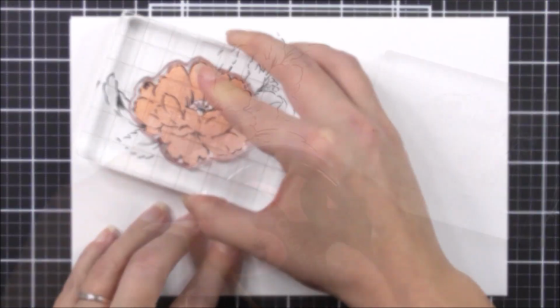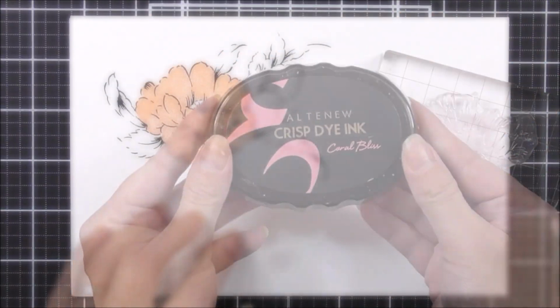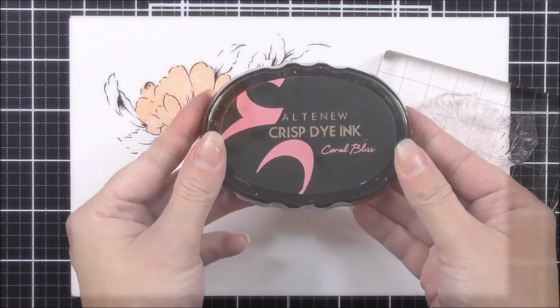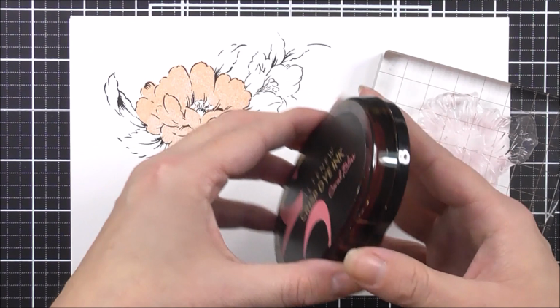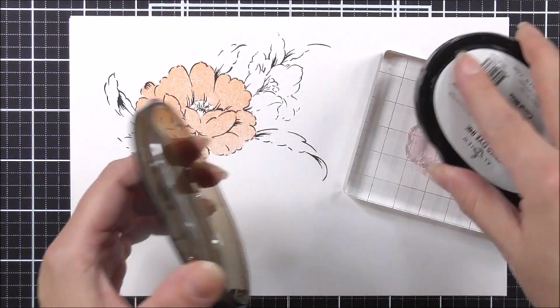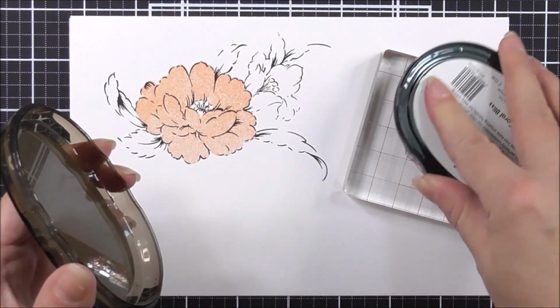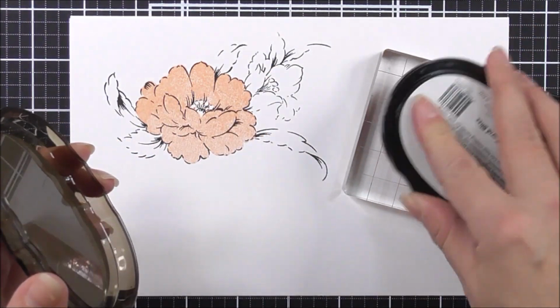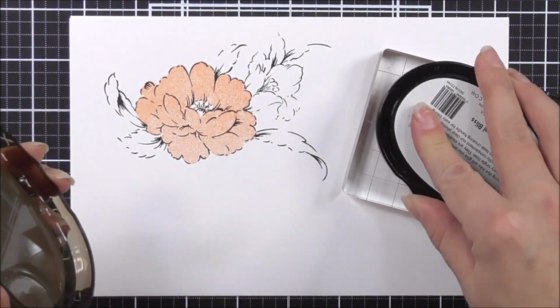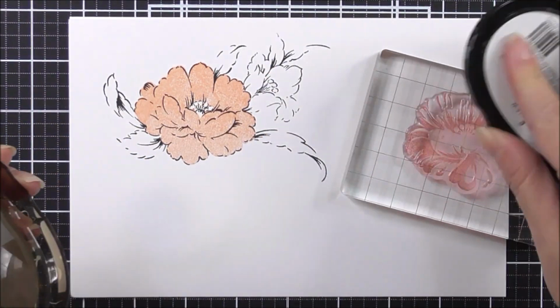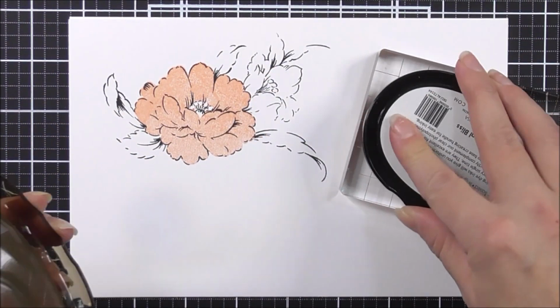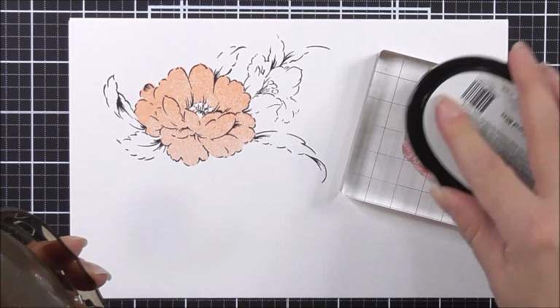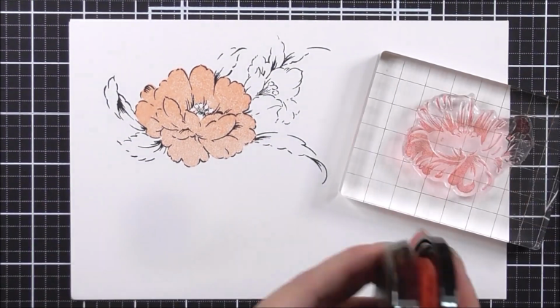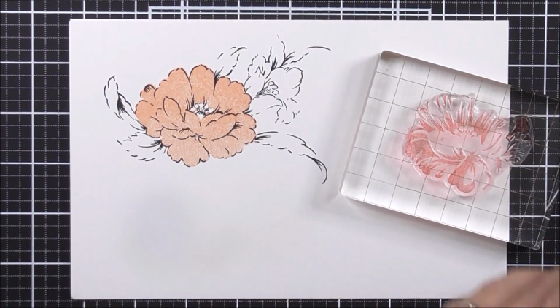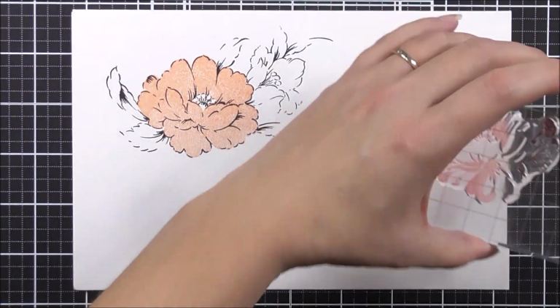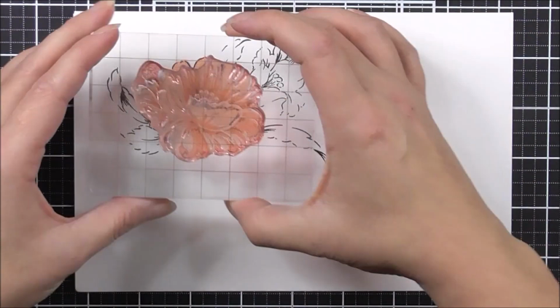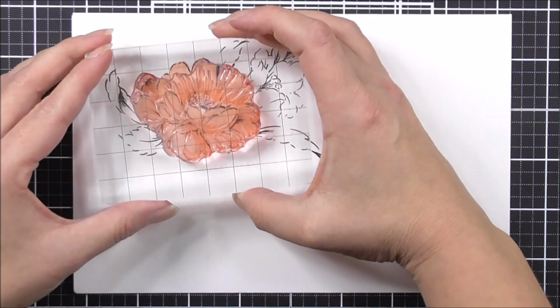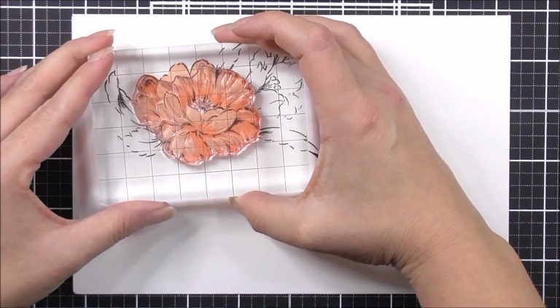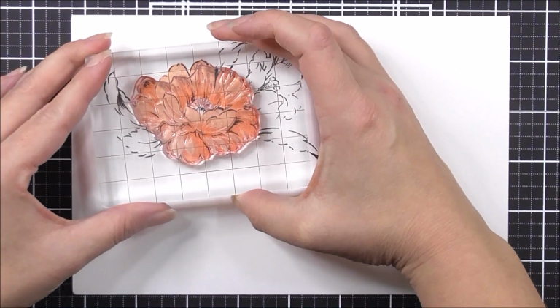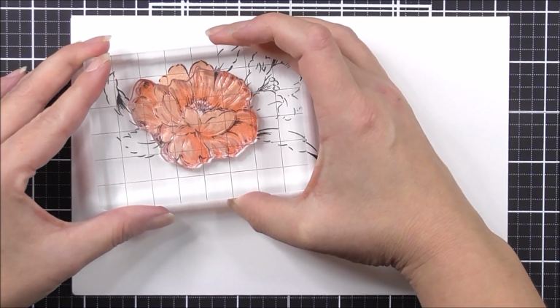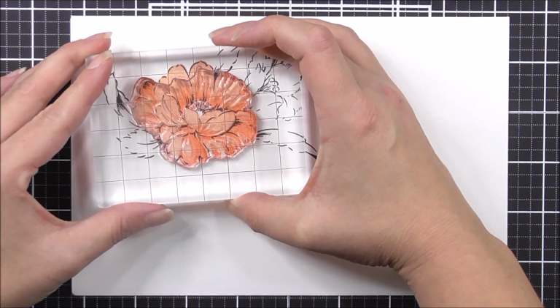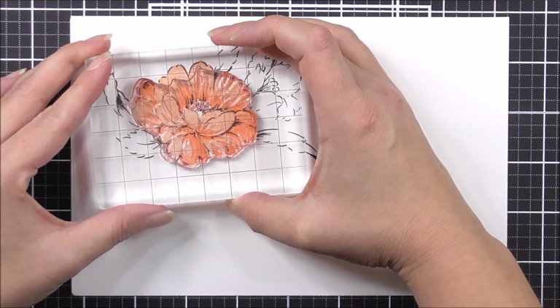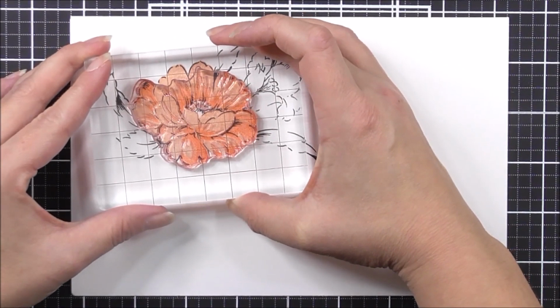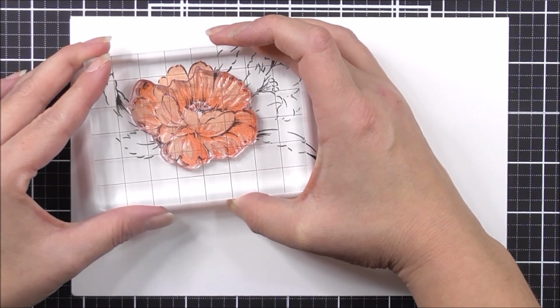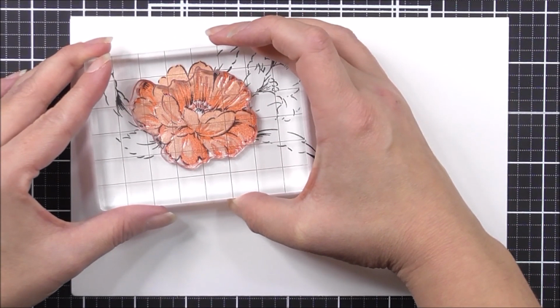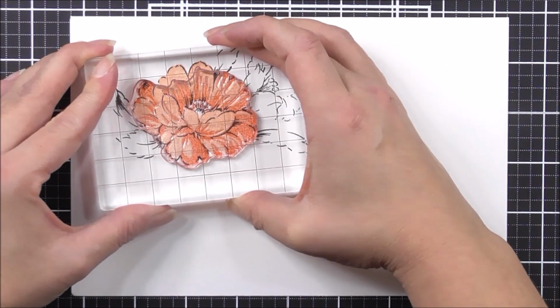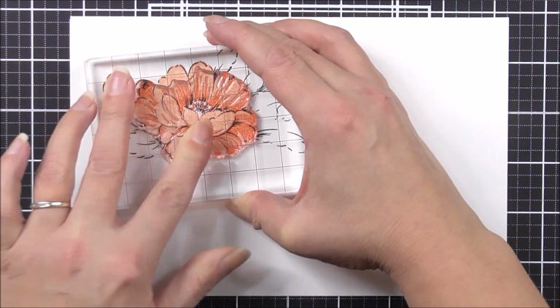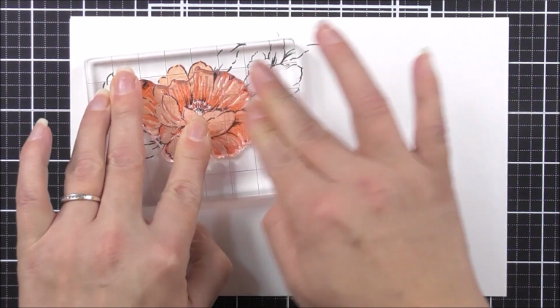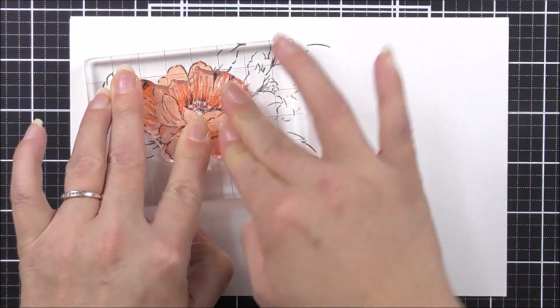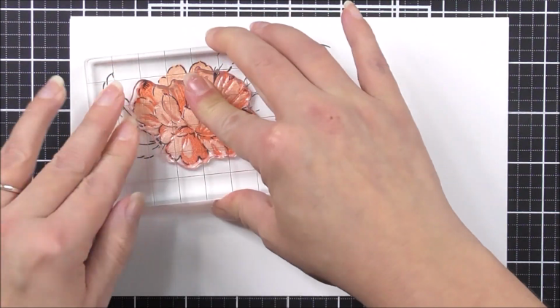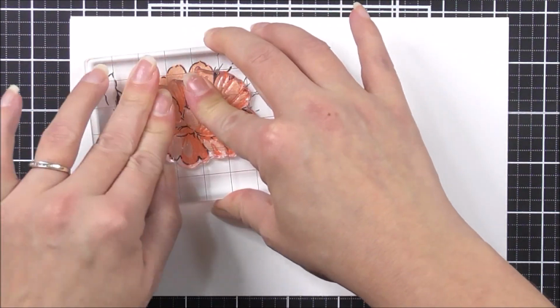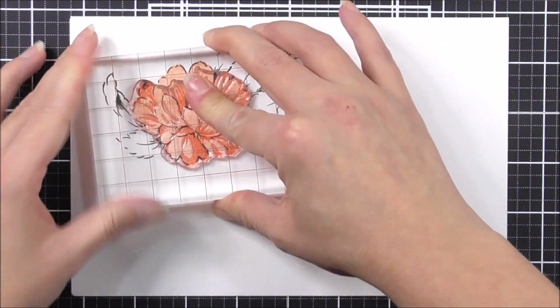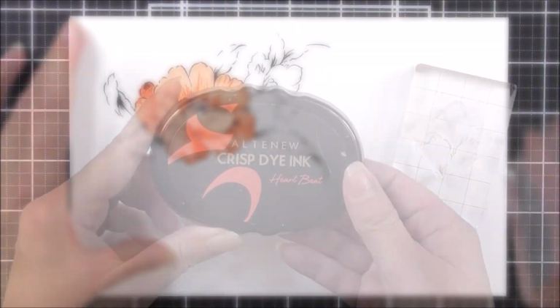Once I've done that, I'm going to move on to the second layer. For this one, I'm going to be using the coral bliss ink. I'm layering up the edge two leaves — the one on the right and the one on the left — to make sure that the shadows touch those.